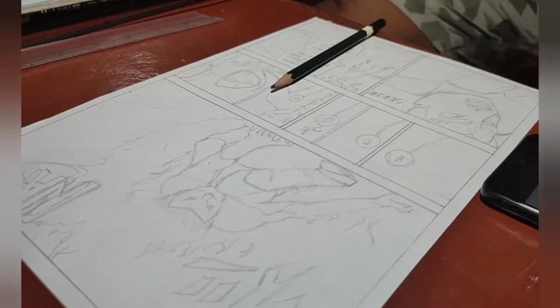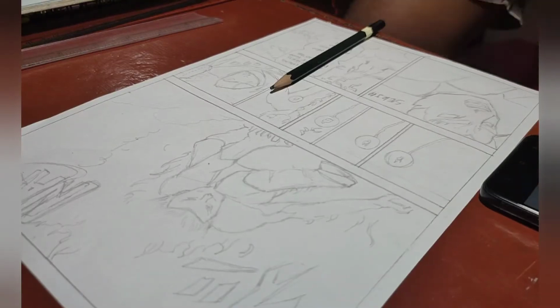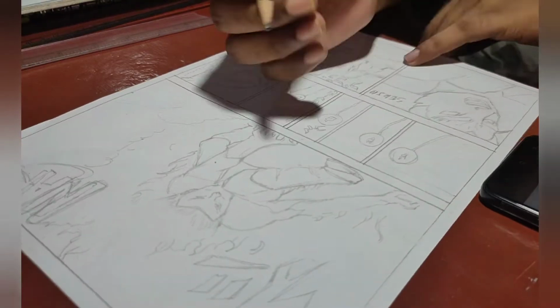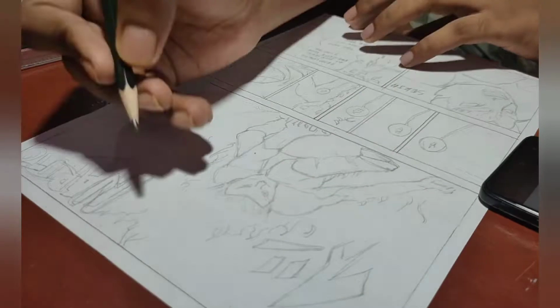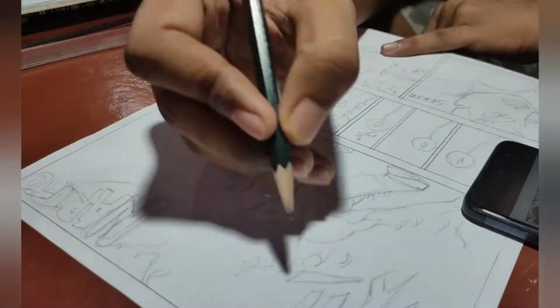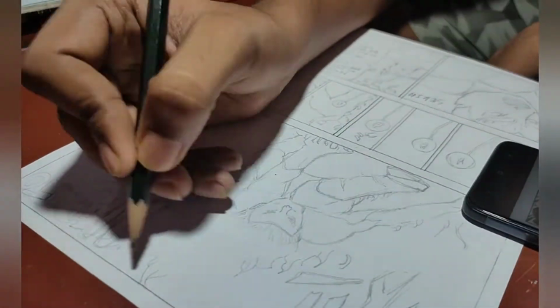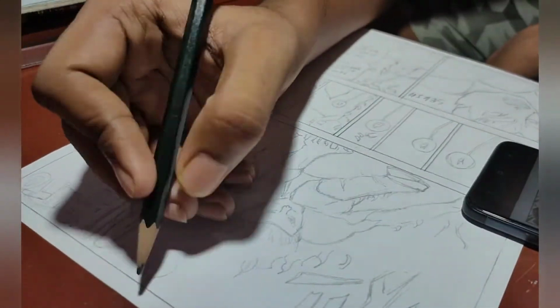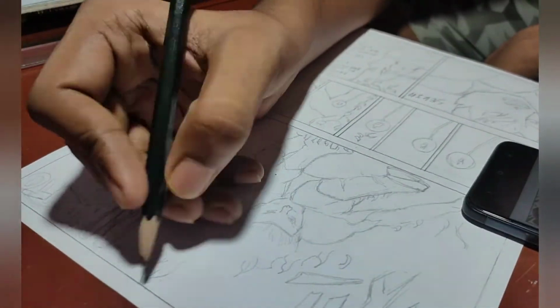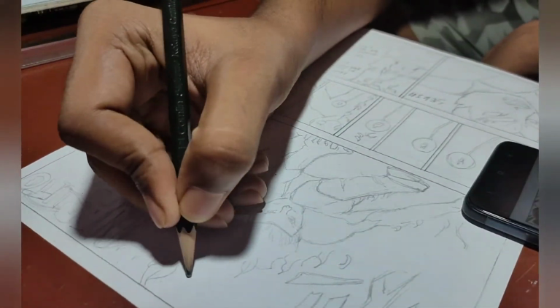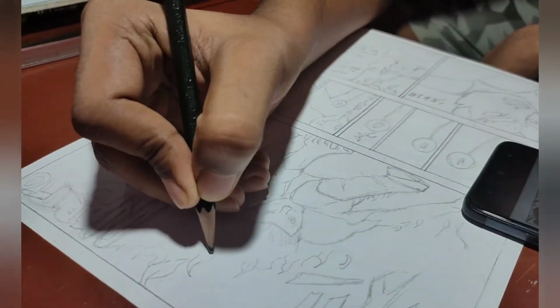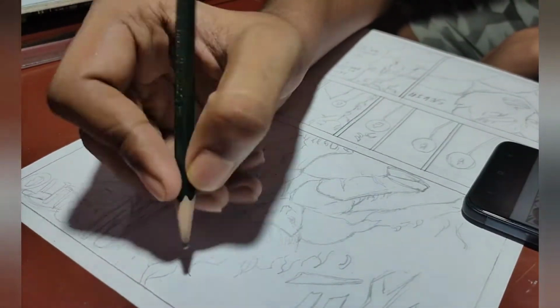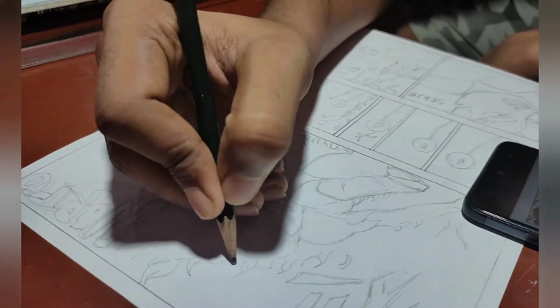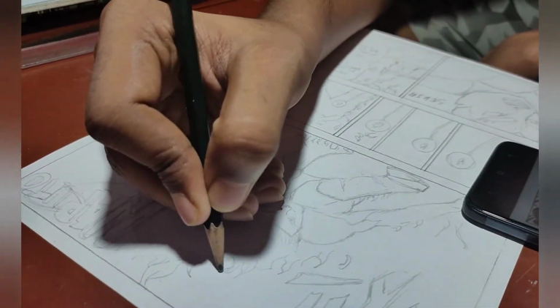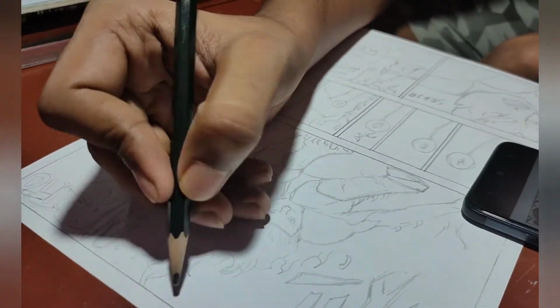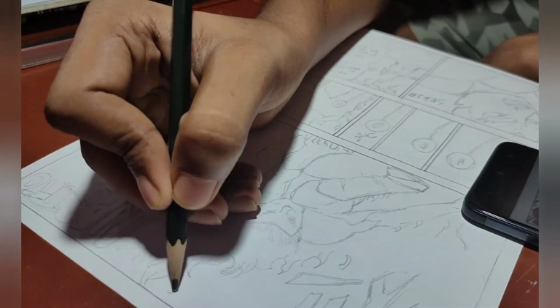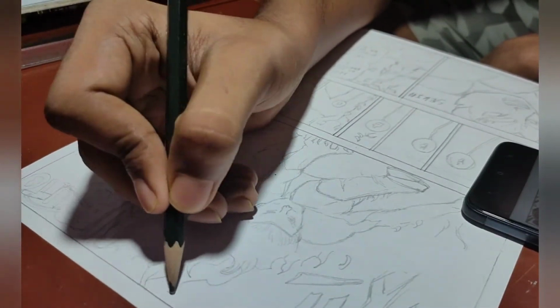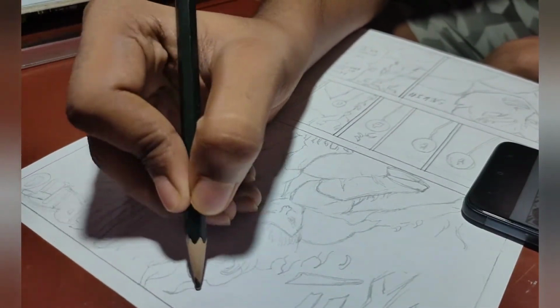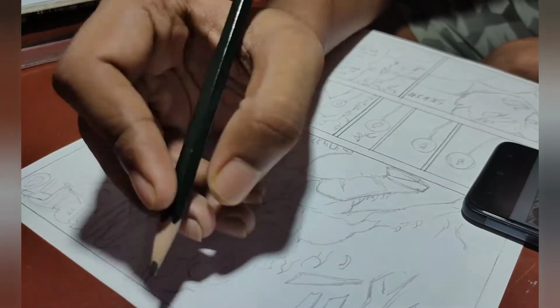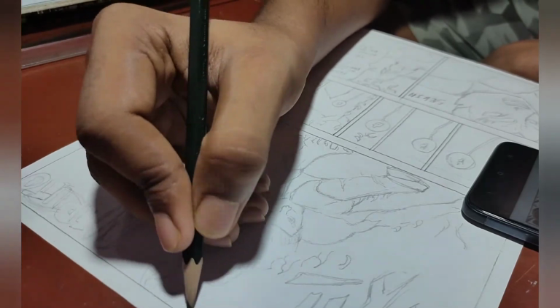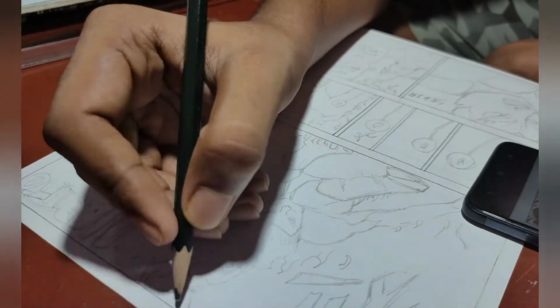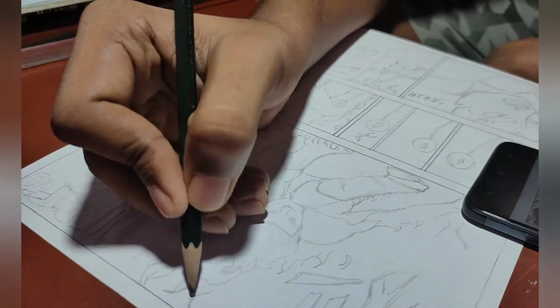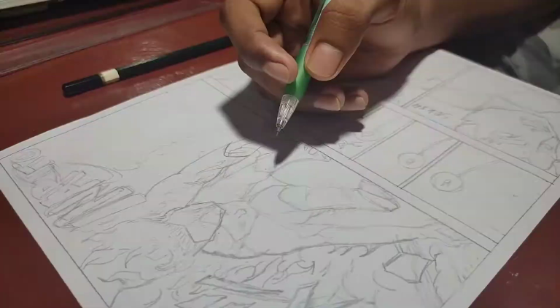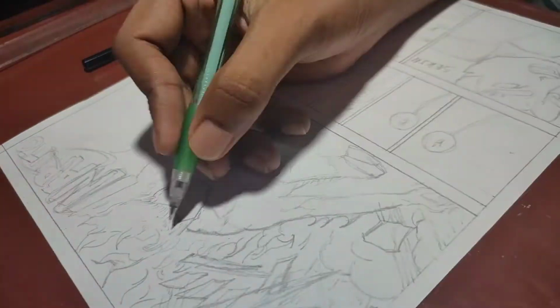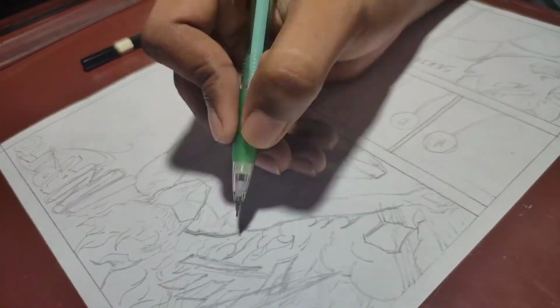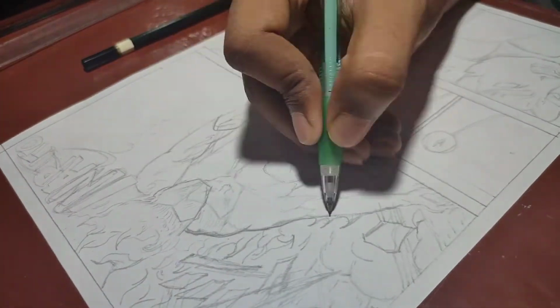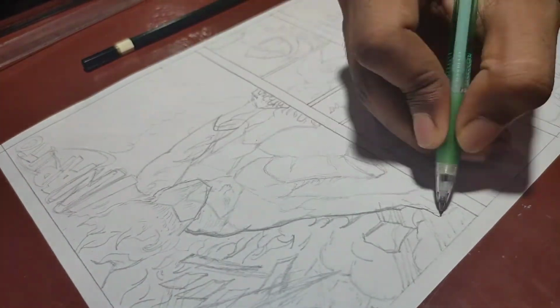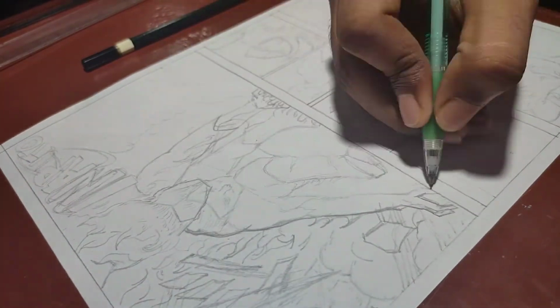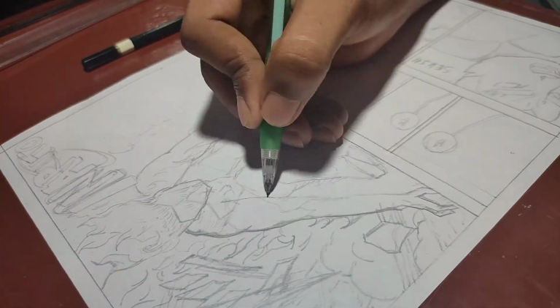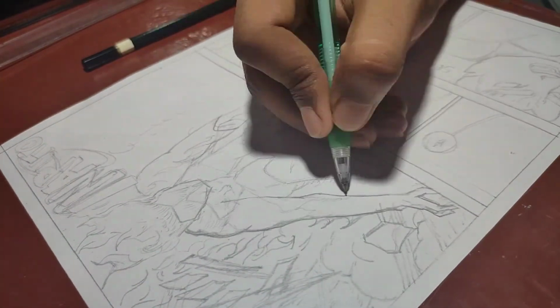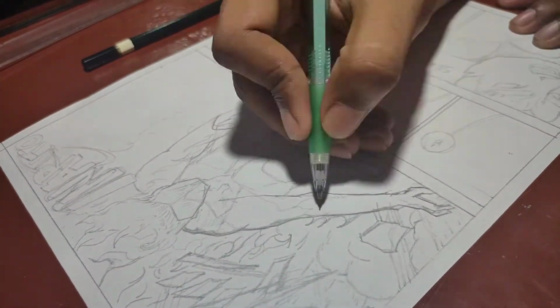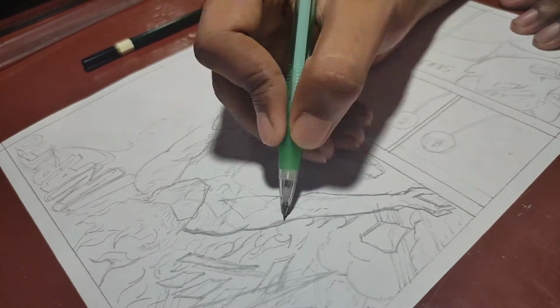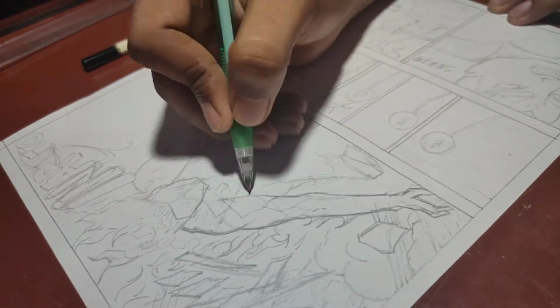Now for sketching — at first I have created a rough sketch, and then I am drawing the deep lines with the darker pencil.